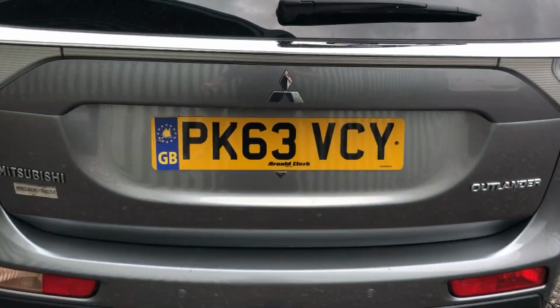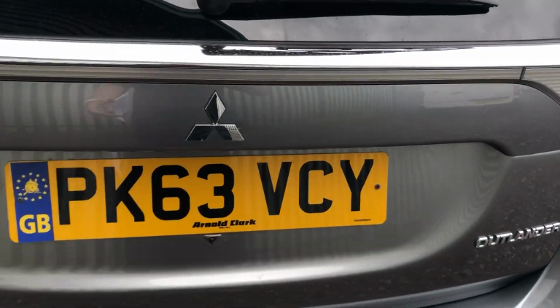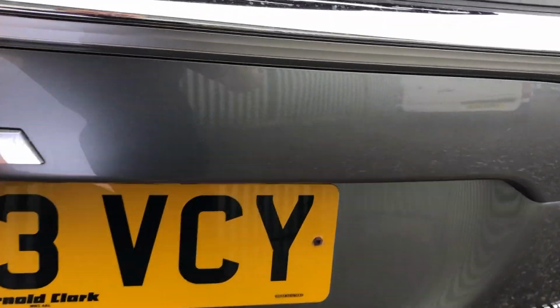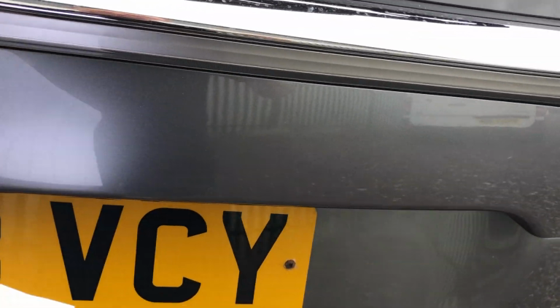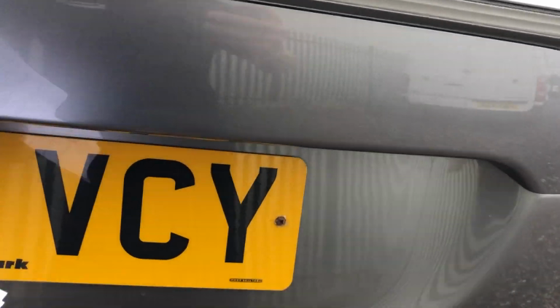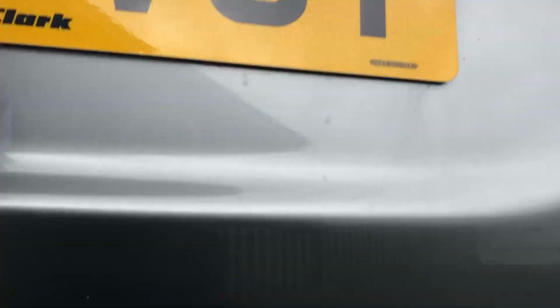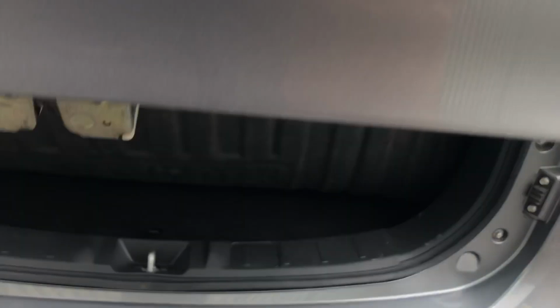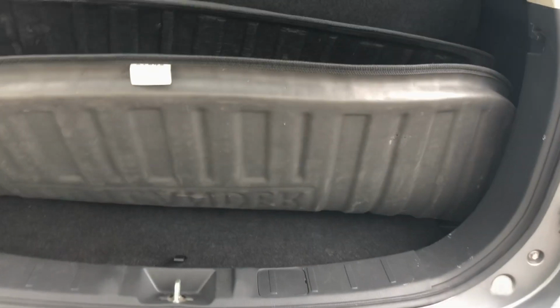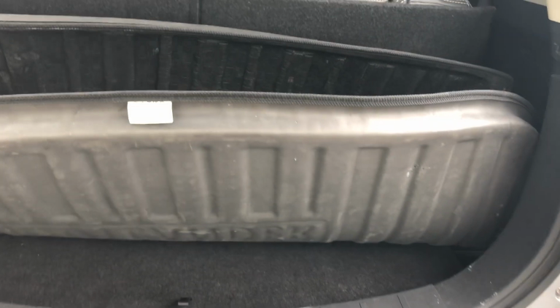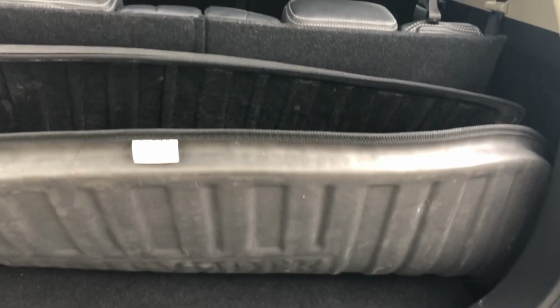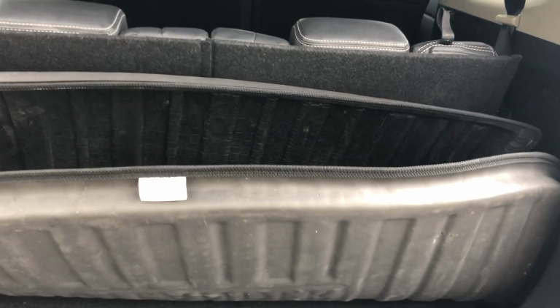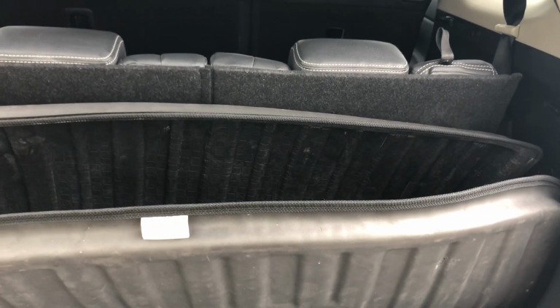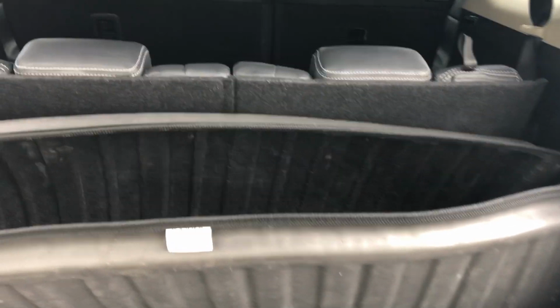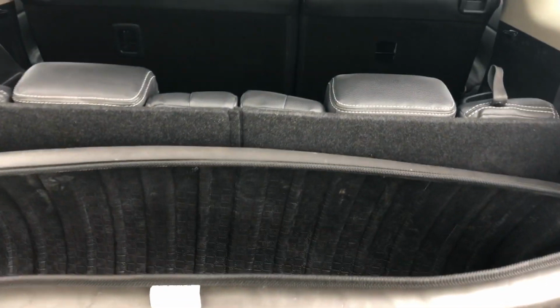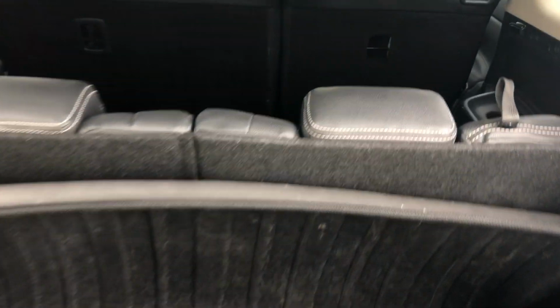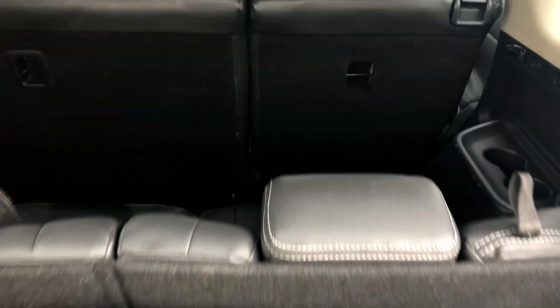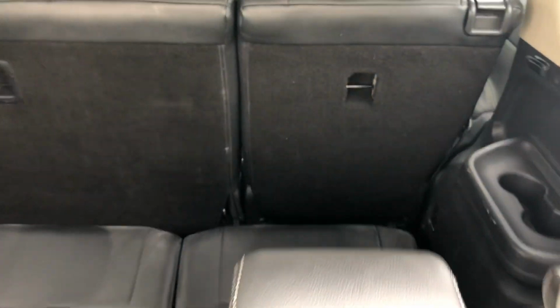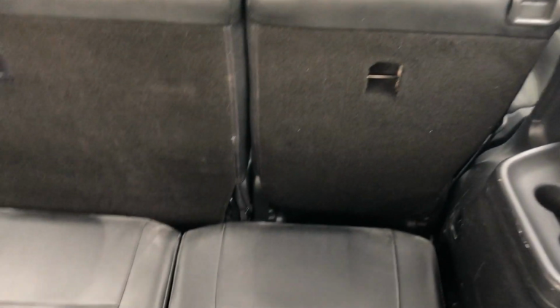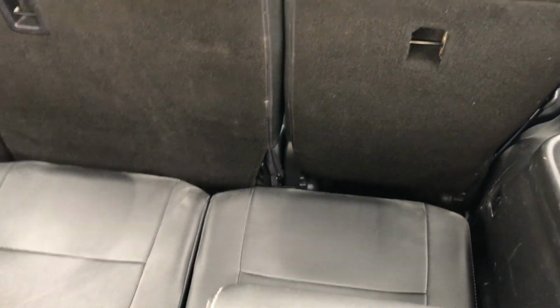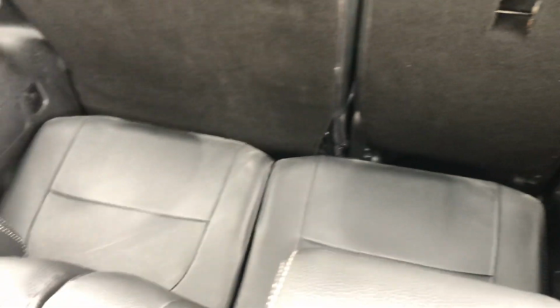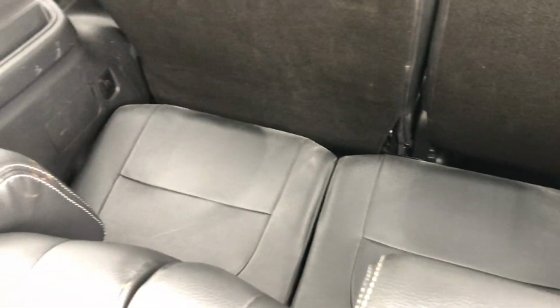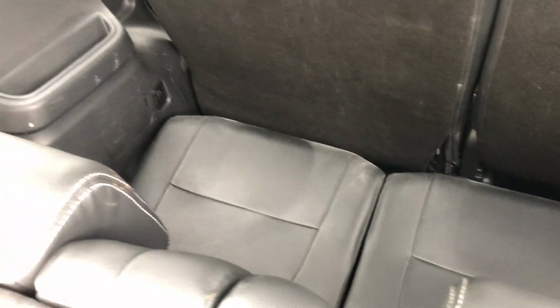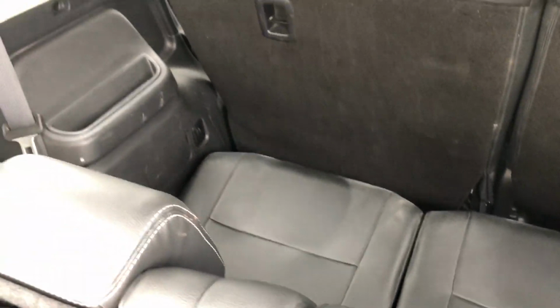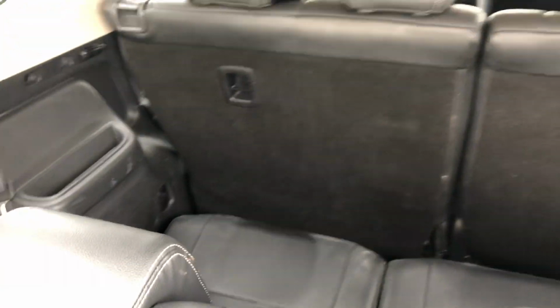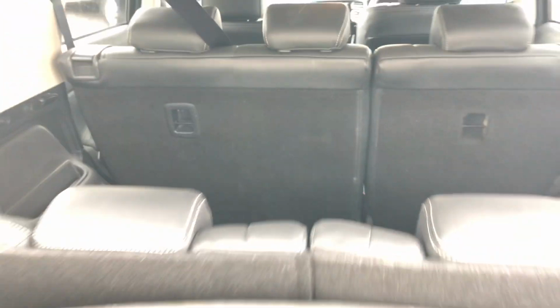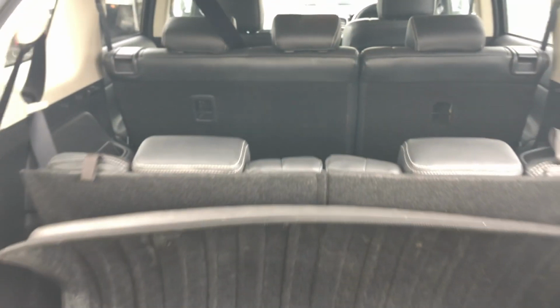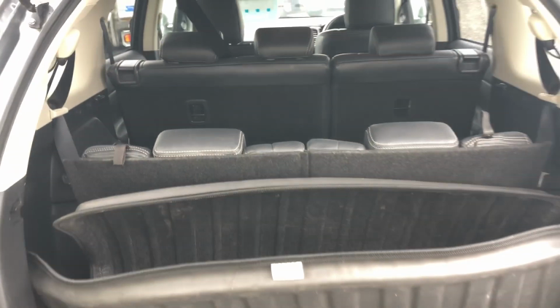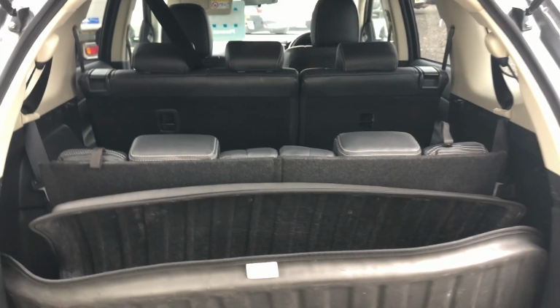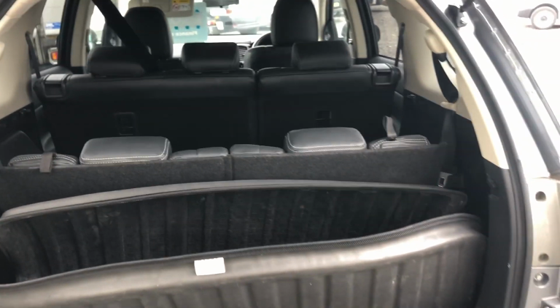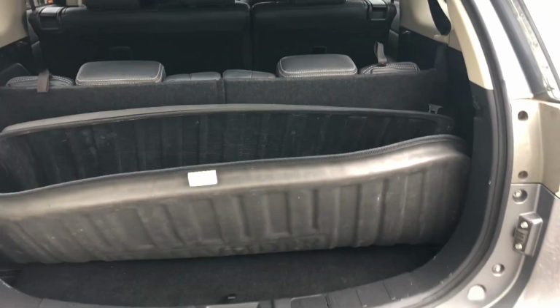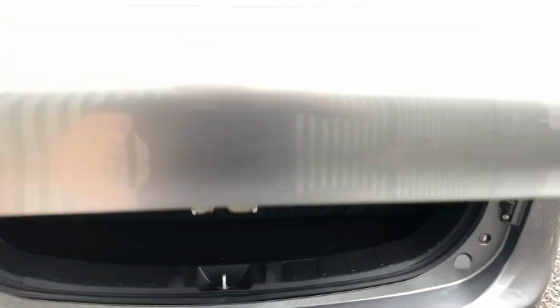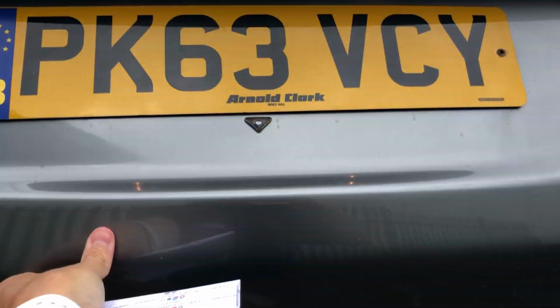I'll show you inside the boot. It's got a load liner there if needed, but we've also put the 7 seats up so you can see it. And they can obviously be folded flat, so you can have a completely flat load area if you like.